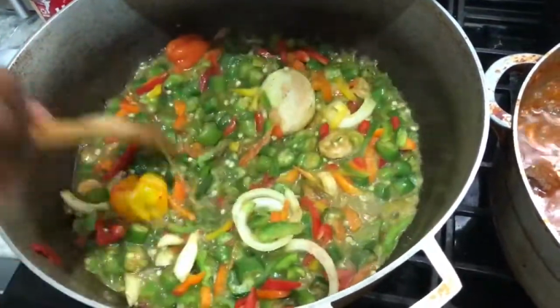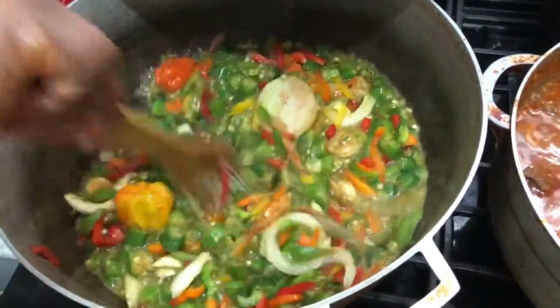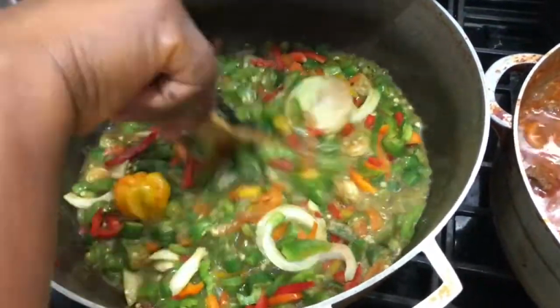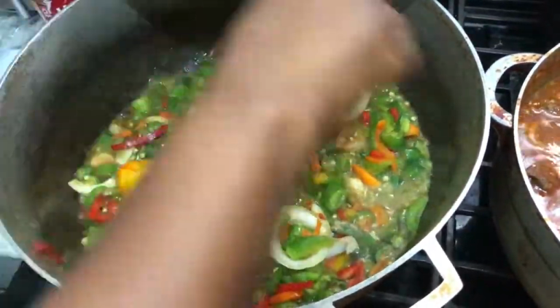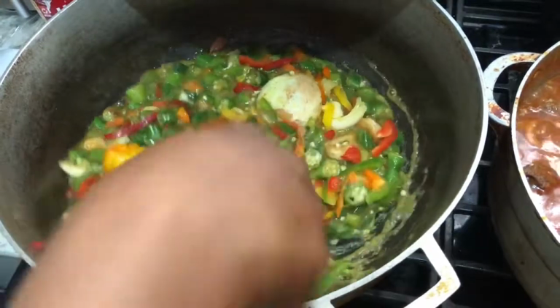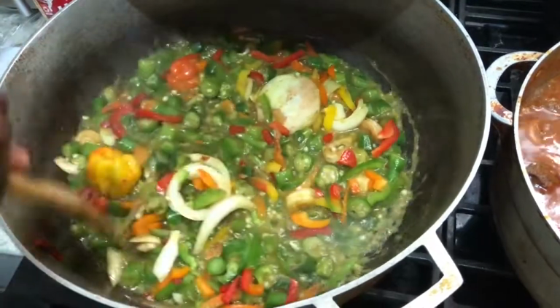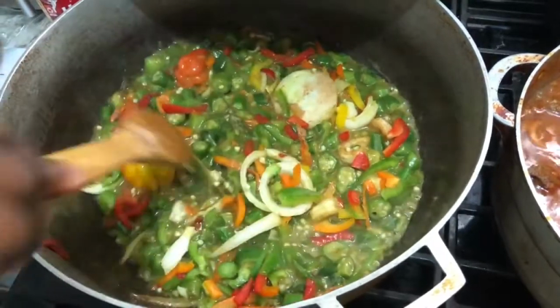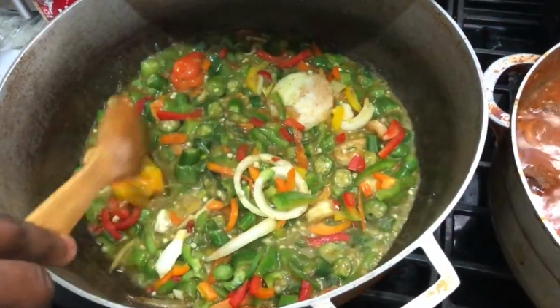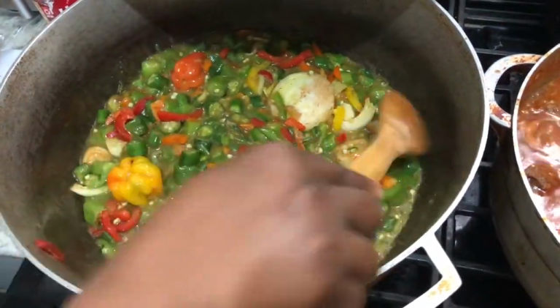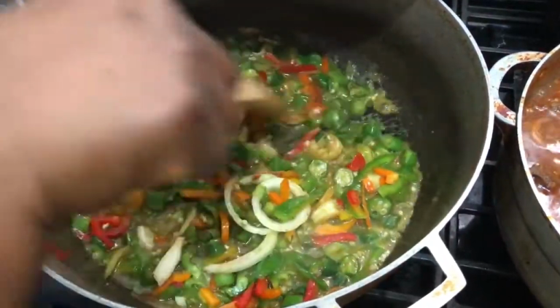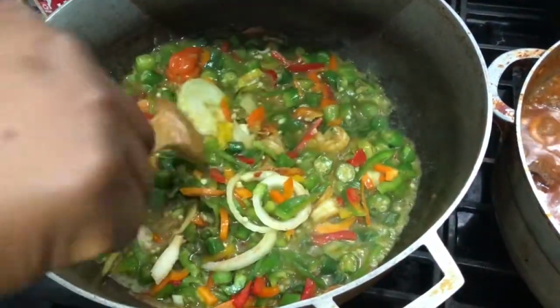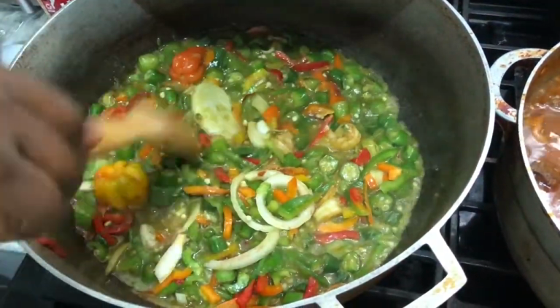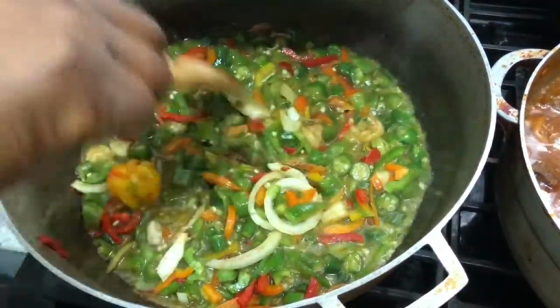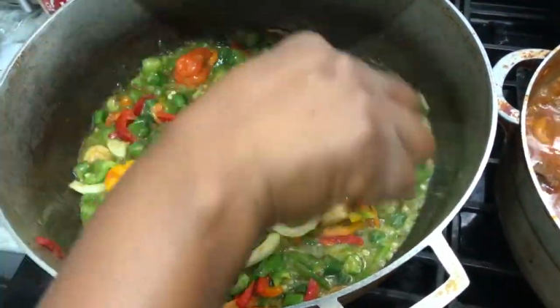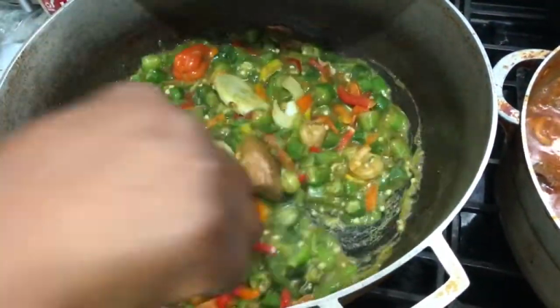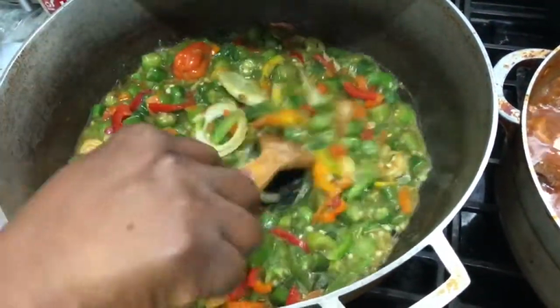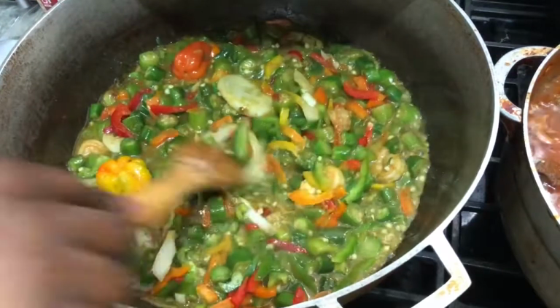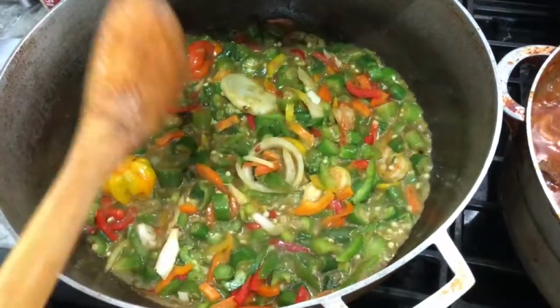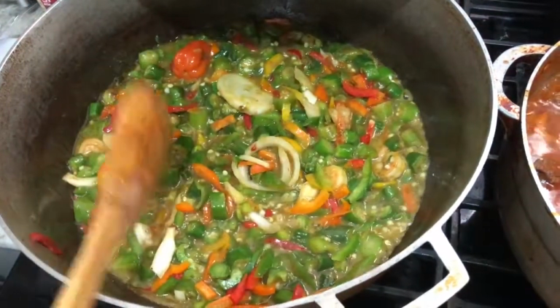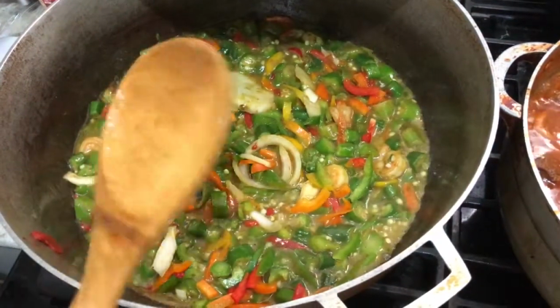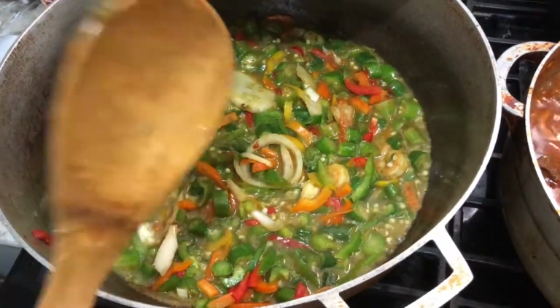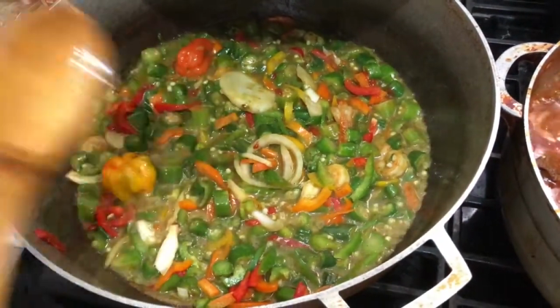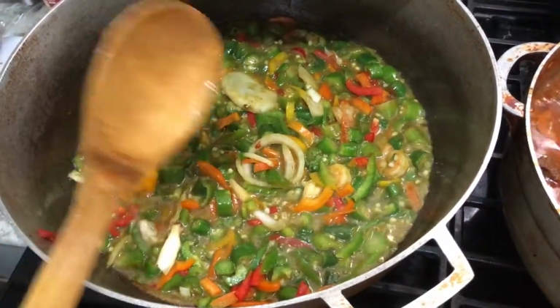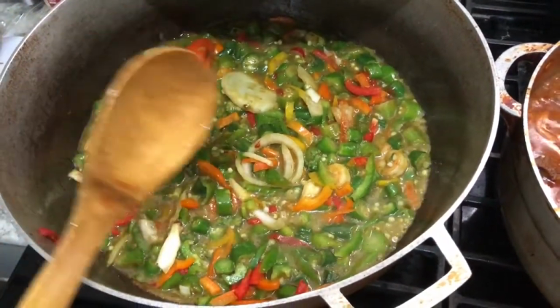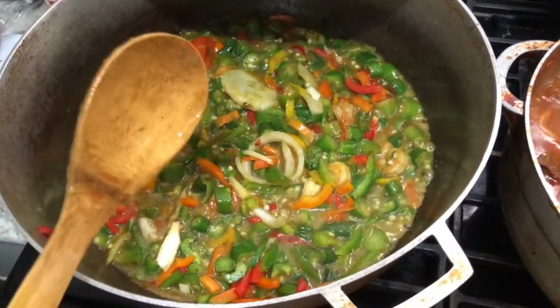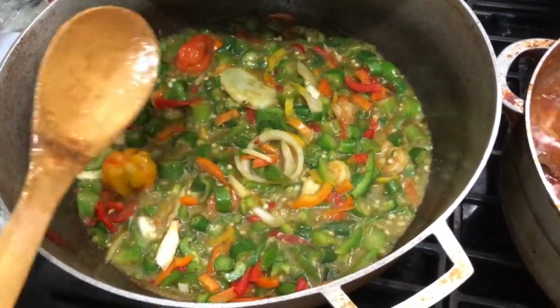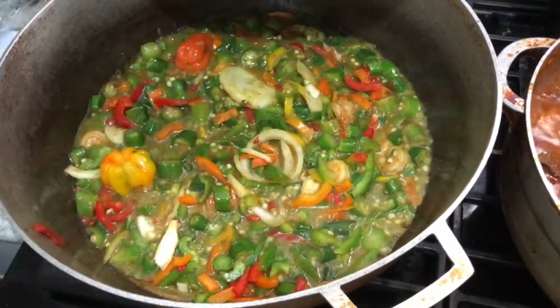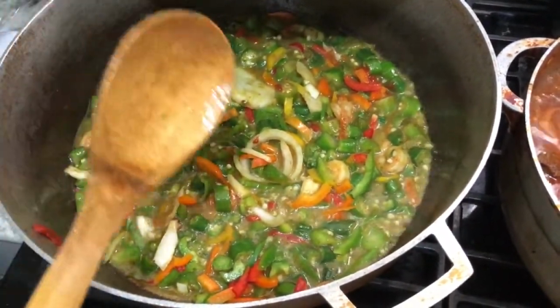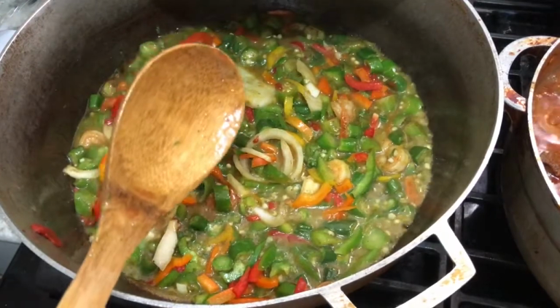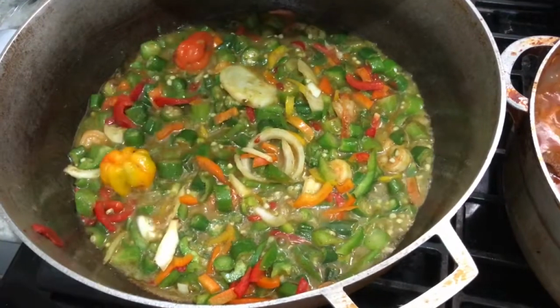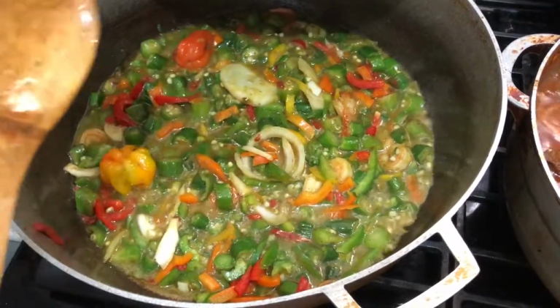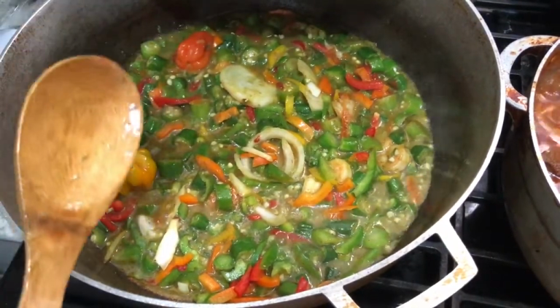So far I only put 2 Maggi into it. This is my pepper. I'm going to let it fry again, maybe about 20 more minutes, and then I'm going to pour the rest of the stuff in it.